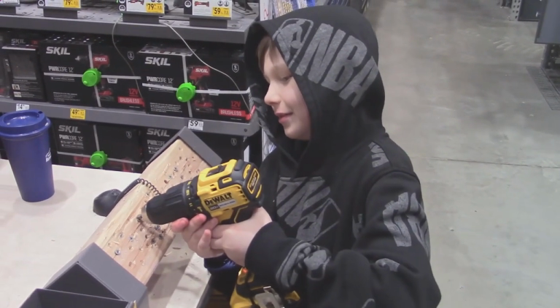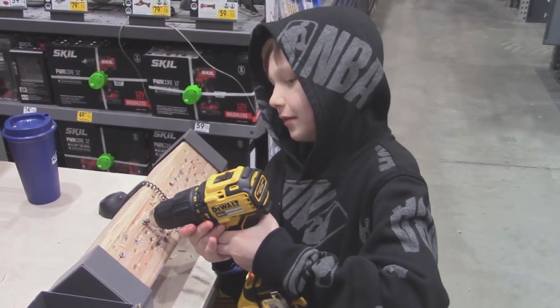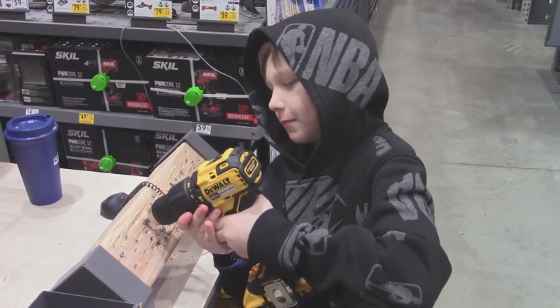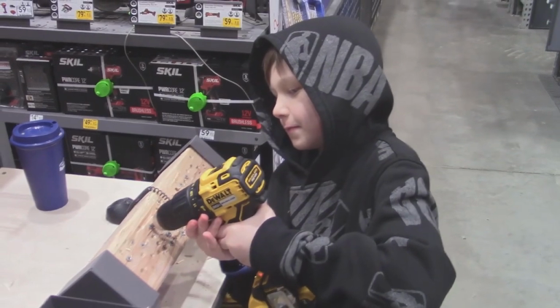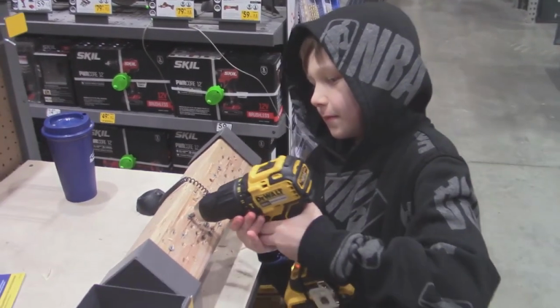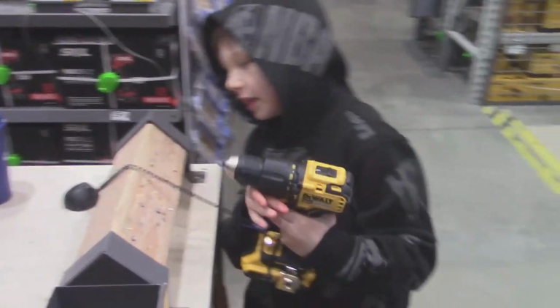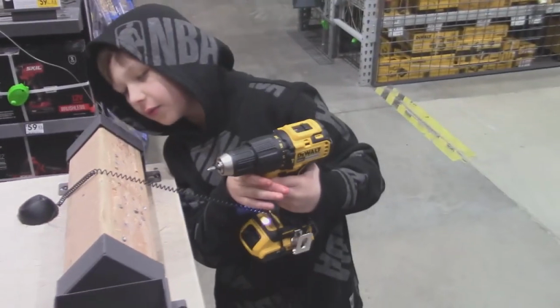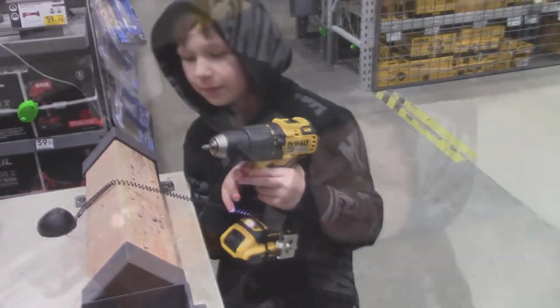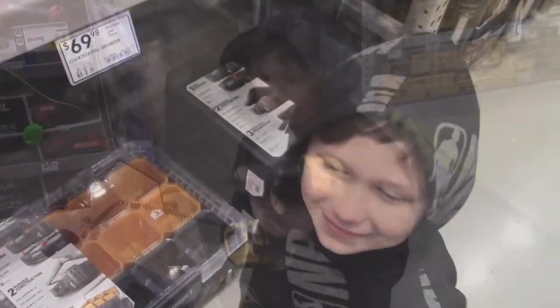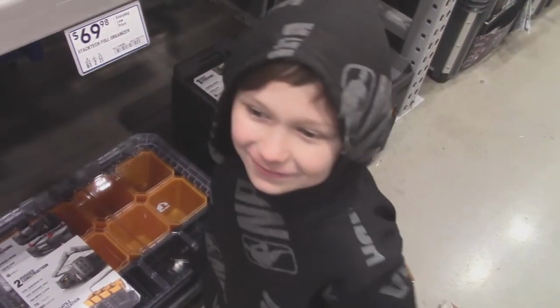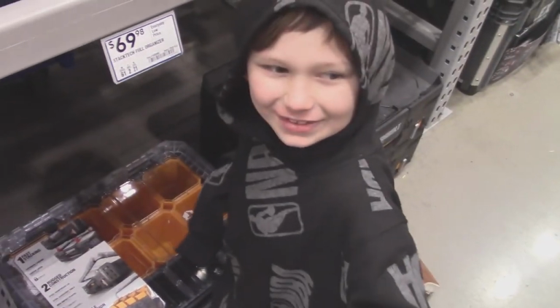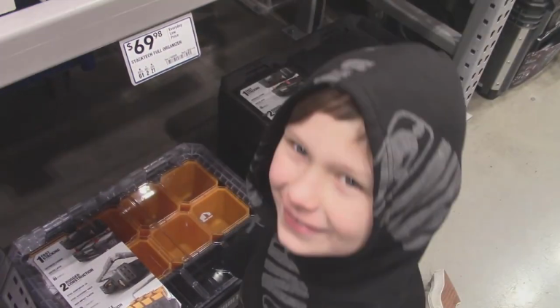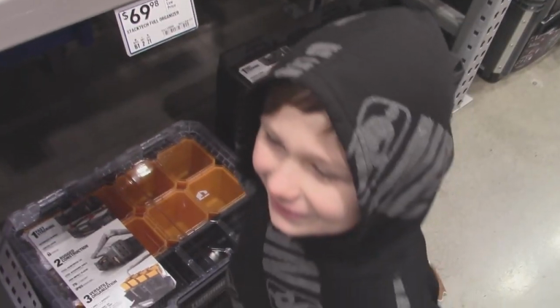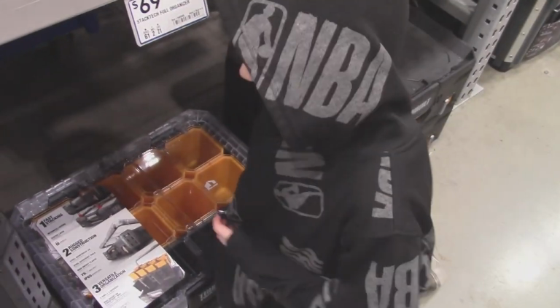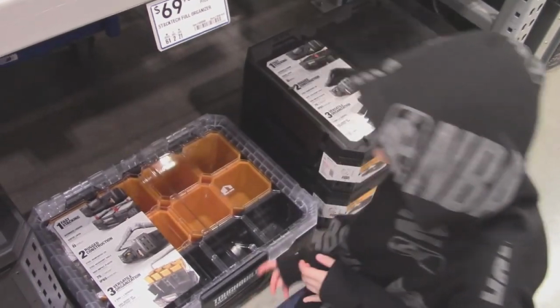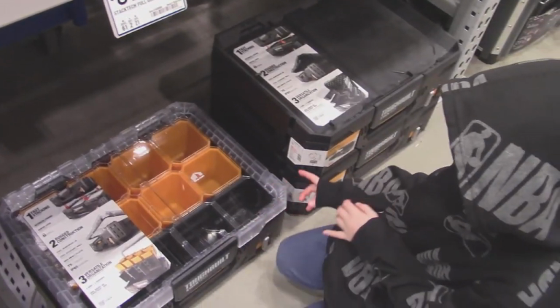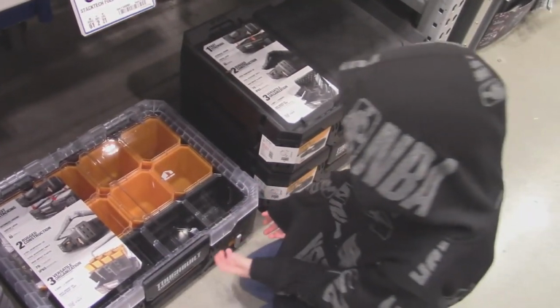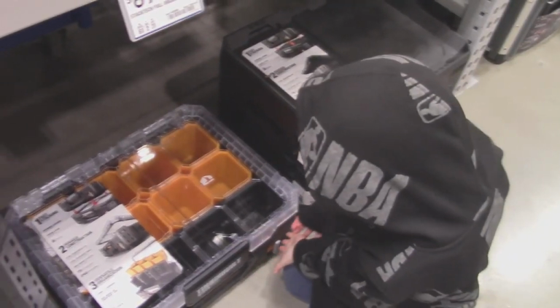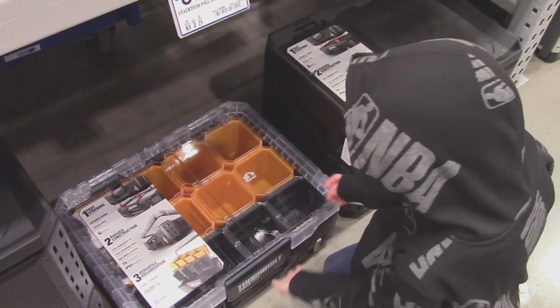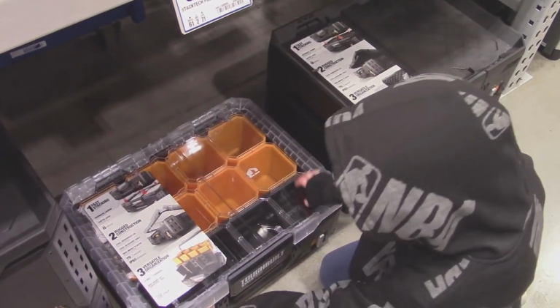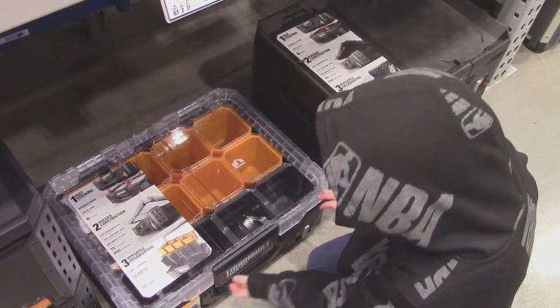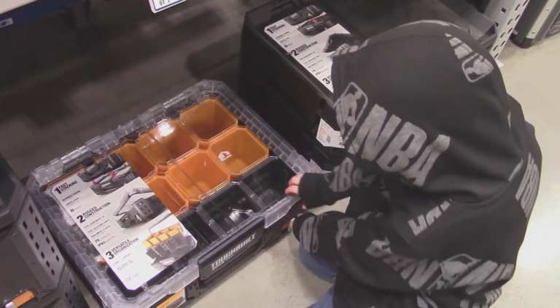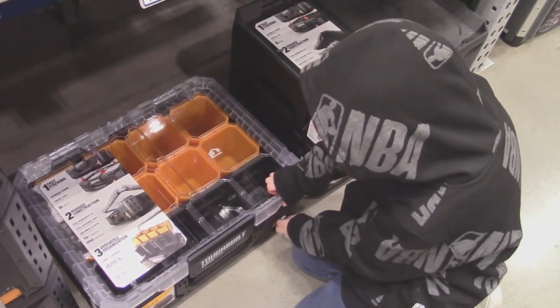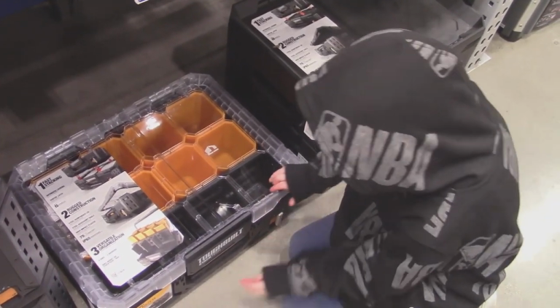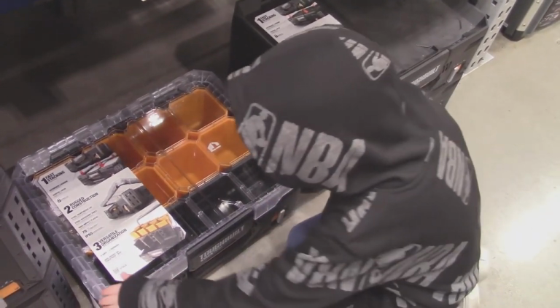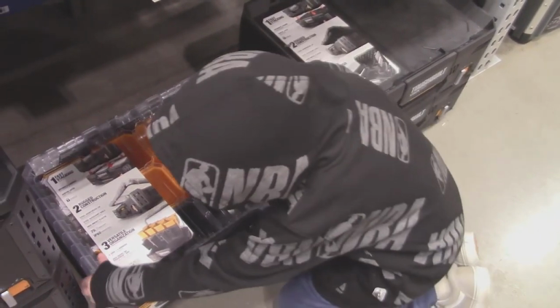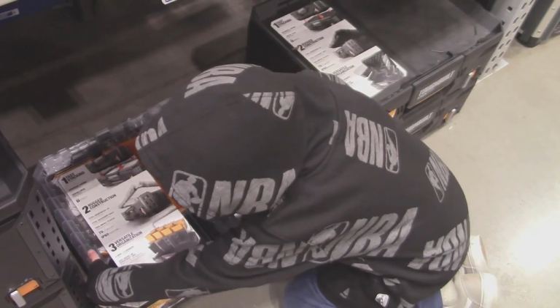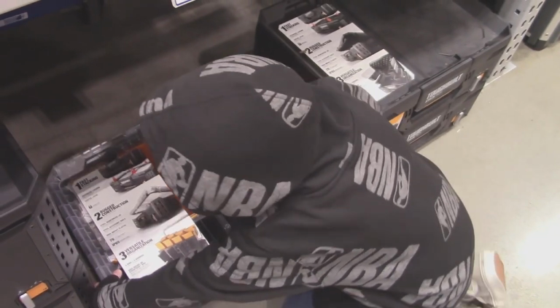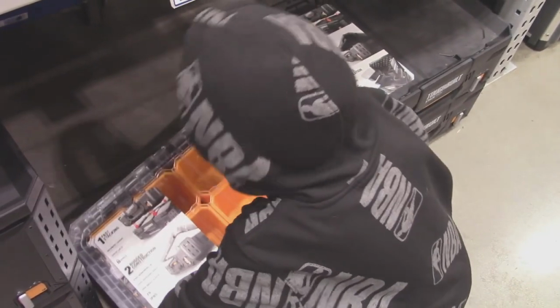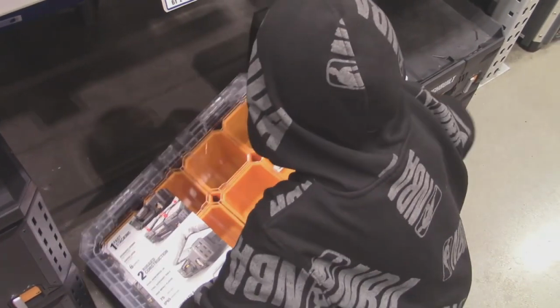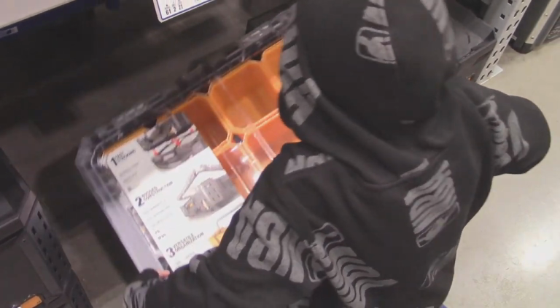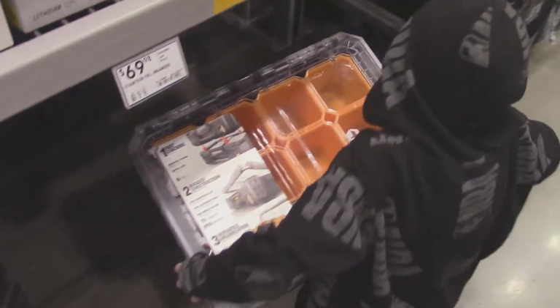Did you do a good job? Yeah. He's got an Eco Scout. It's too bossy. No. Put it away. Put this one.